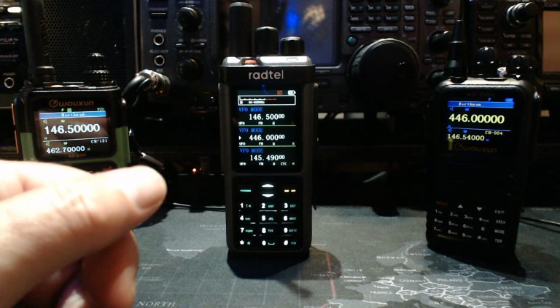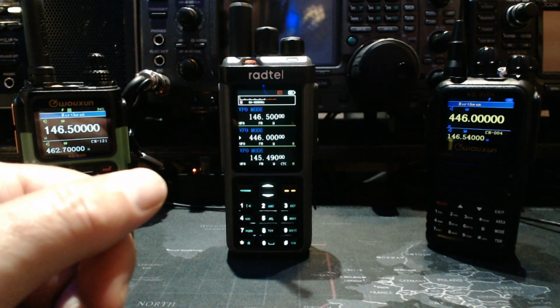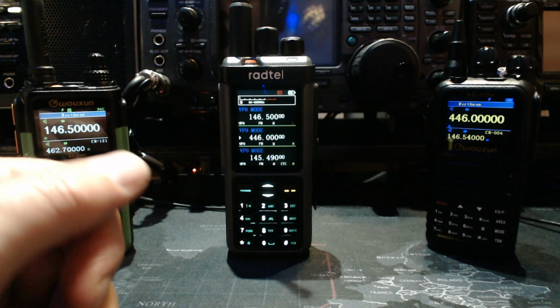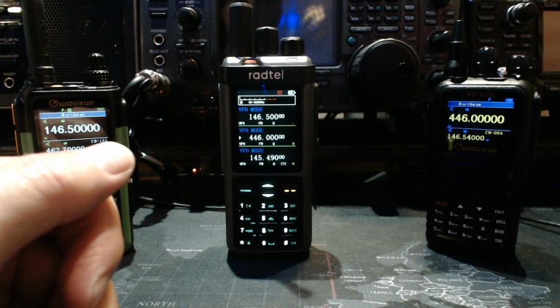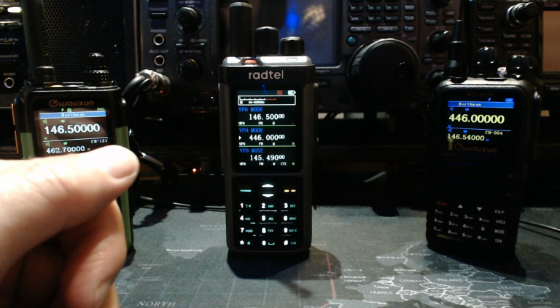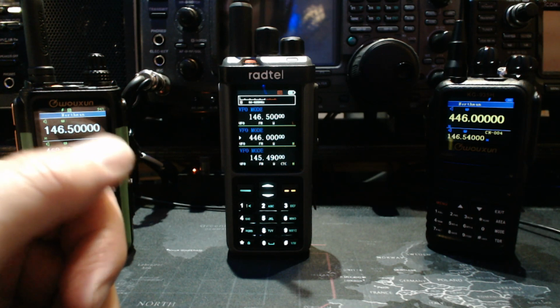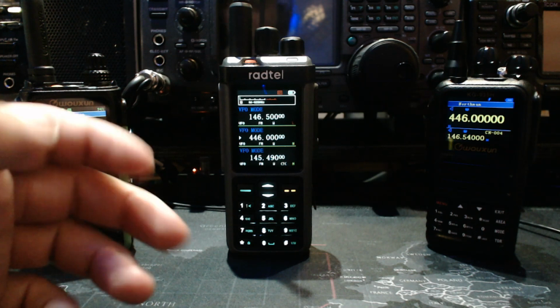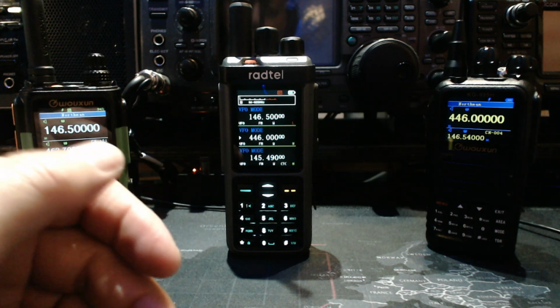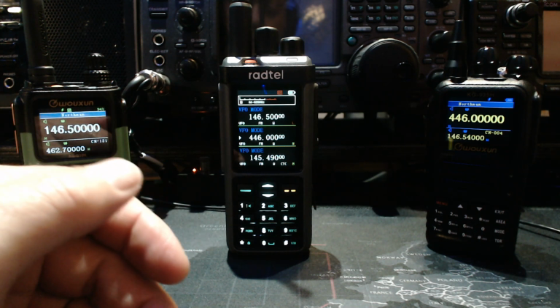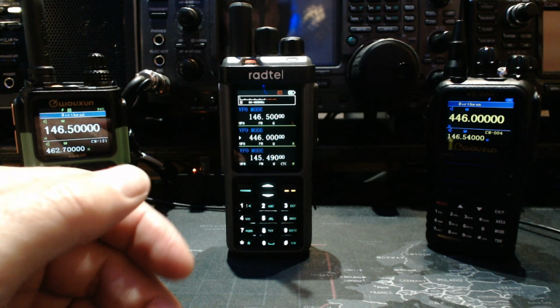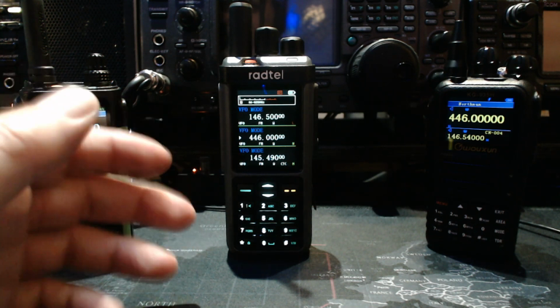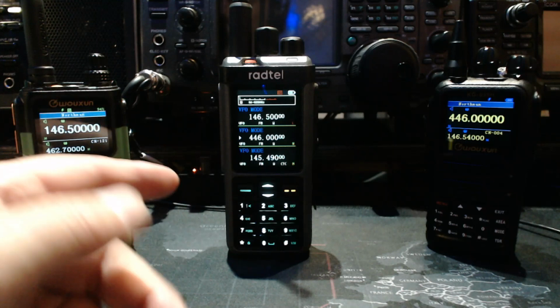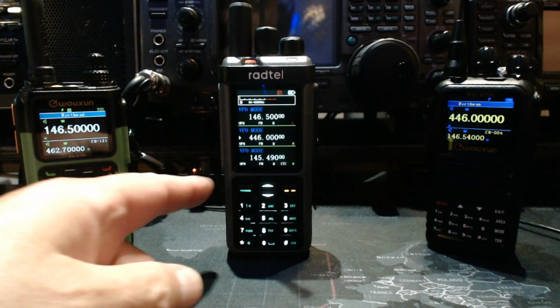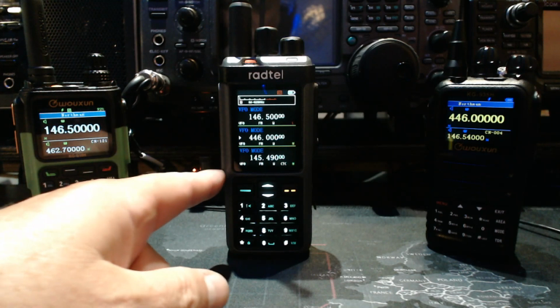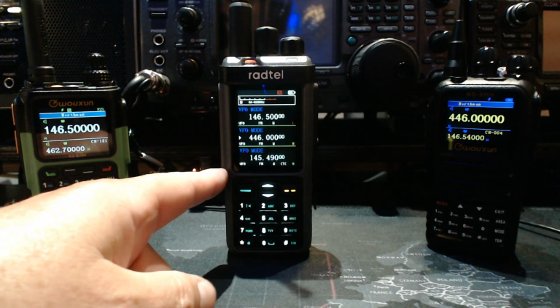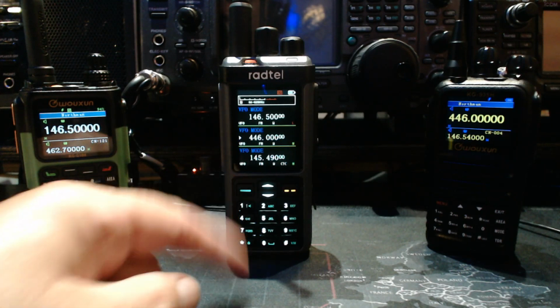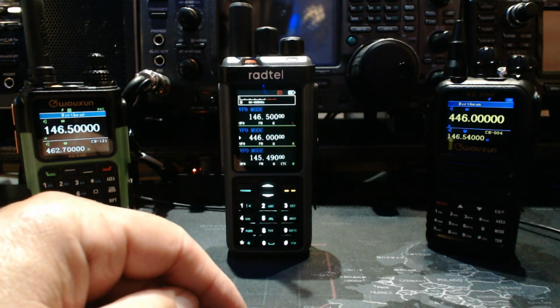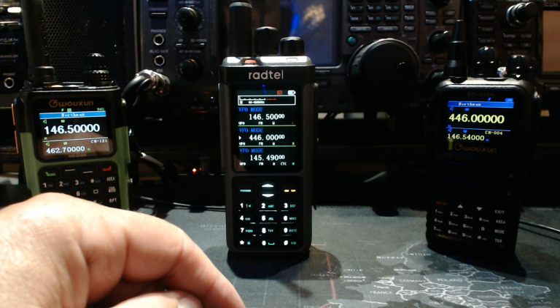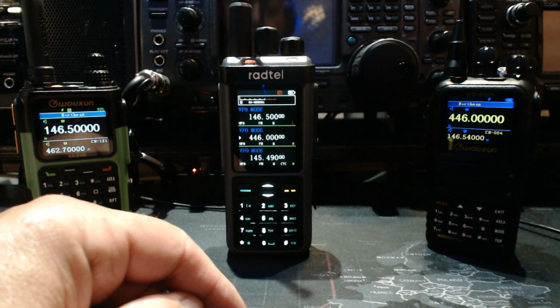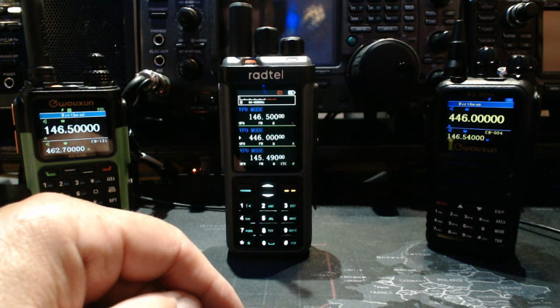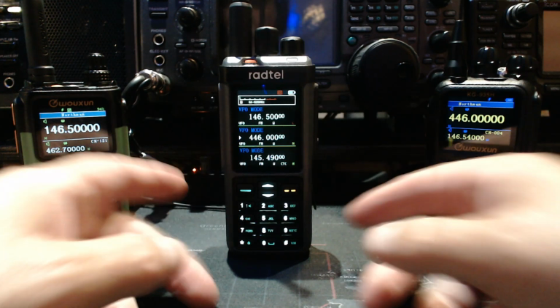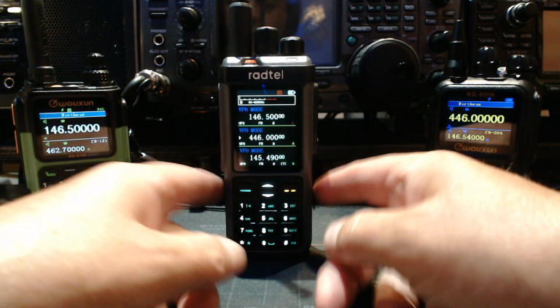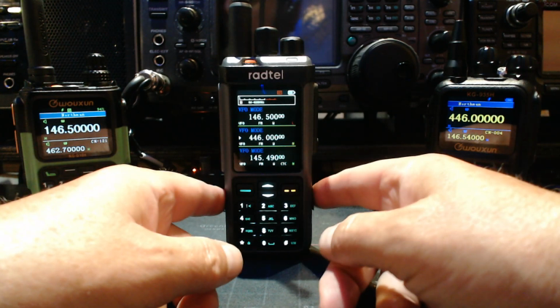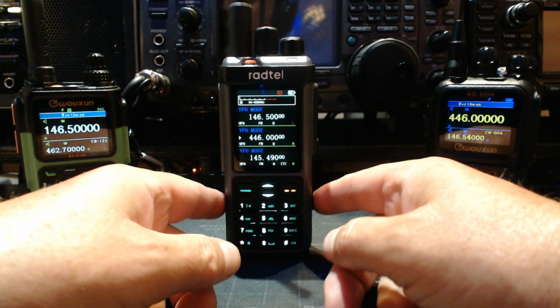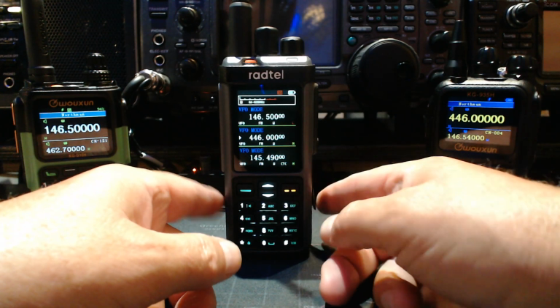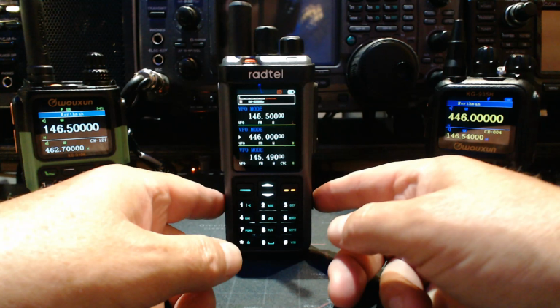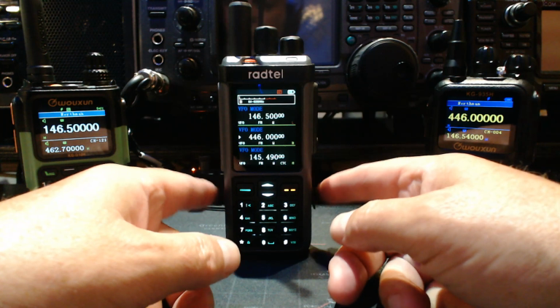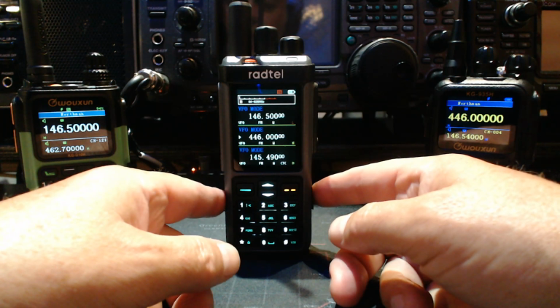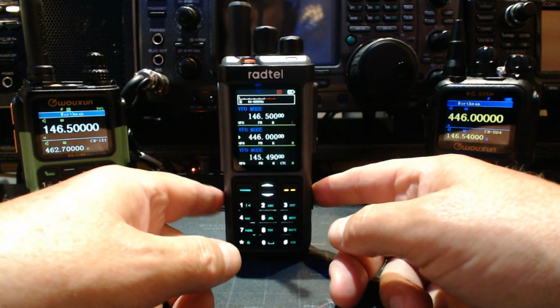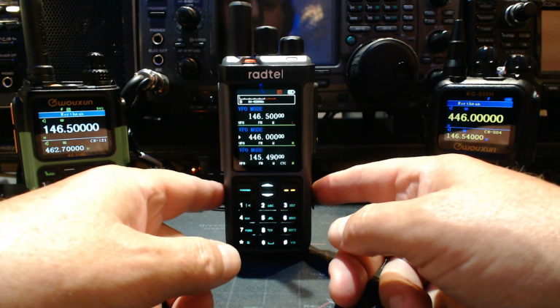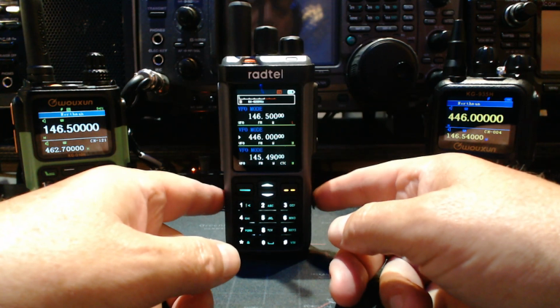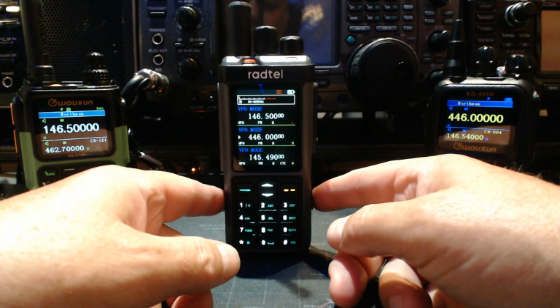Hey, what's going on everybody? Thanks for joining me here in the studio. I'm taking a look at this Radtel 880 again and I'm going to show you guys how to do the cross-band repeat function.